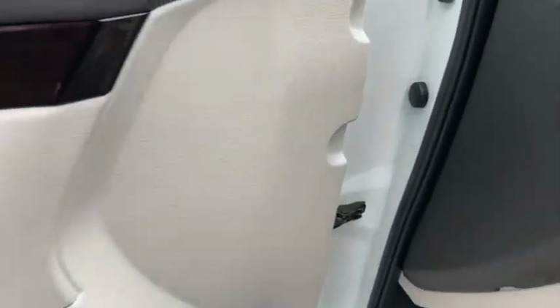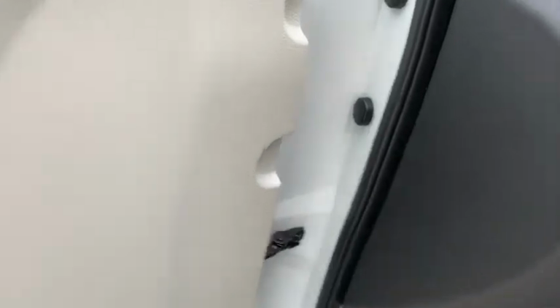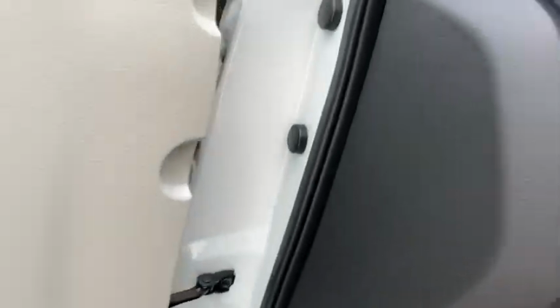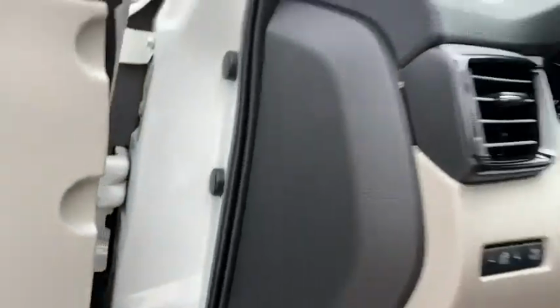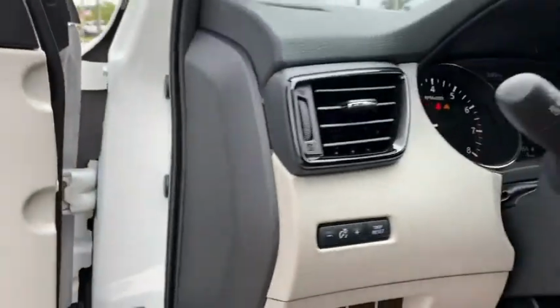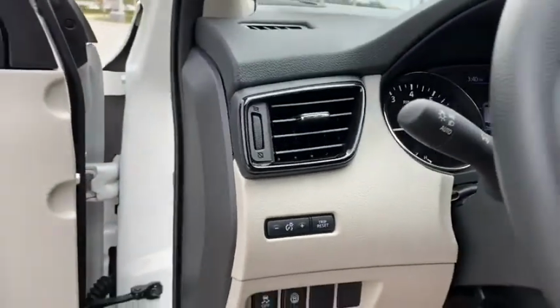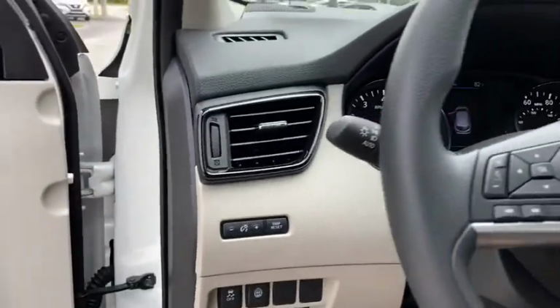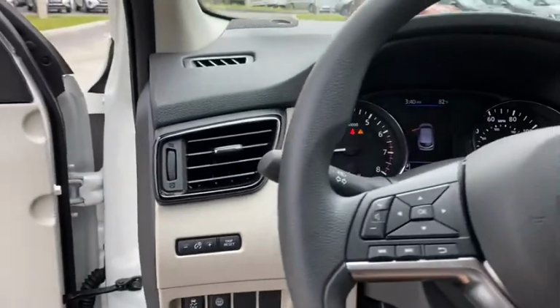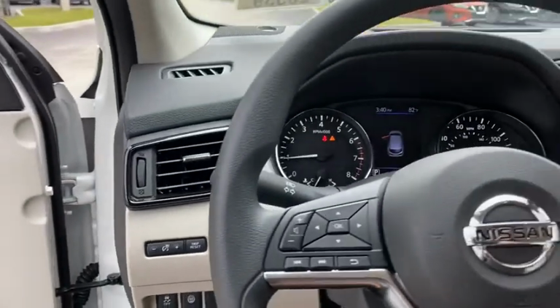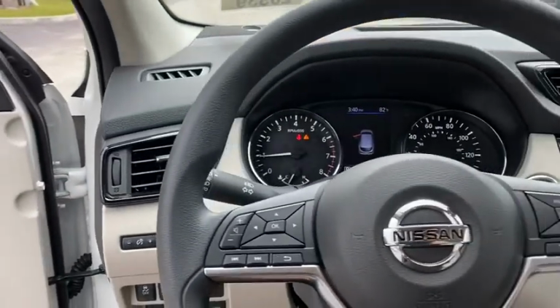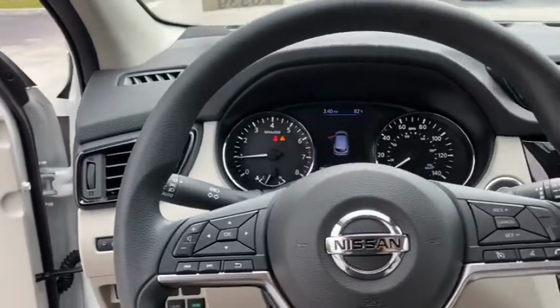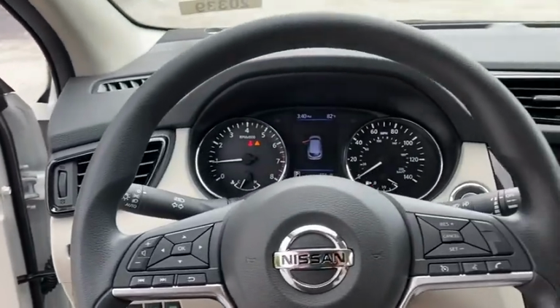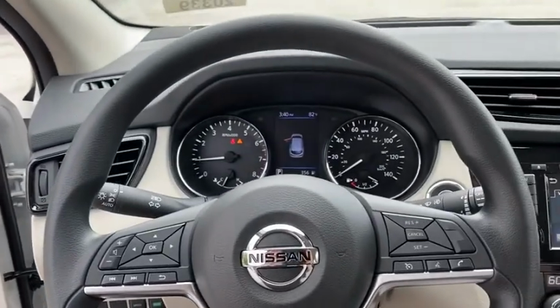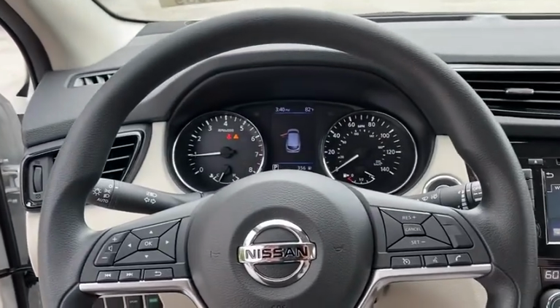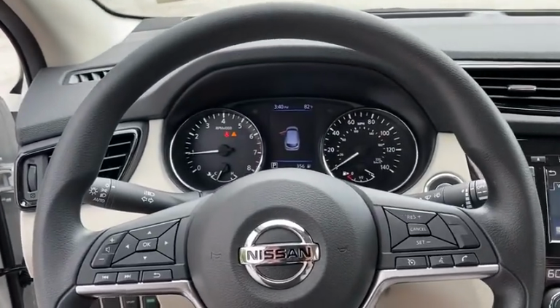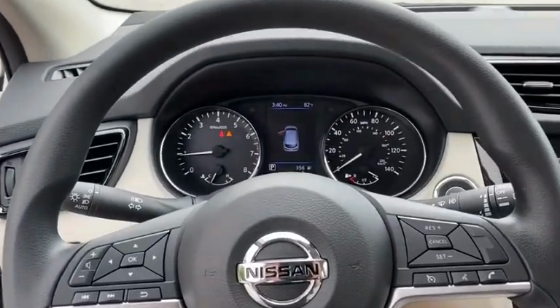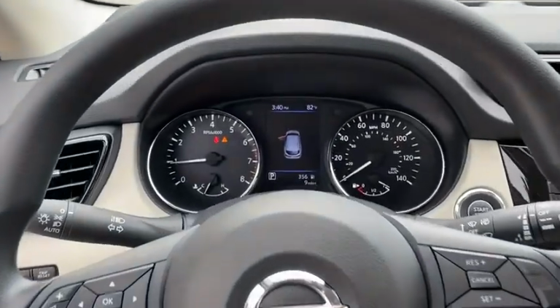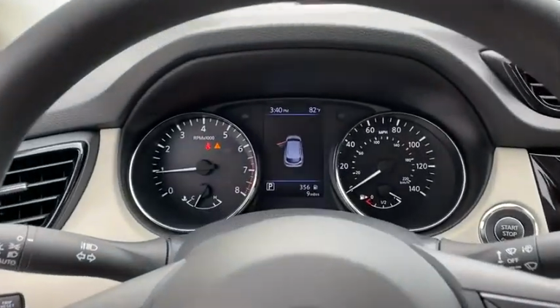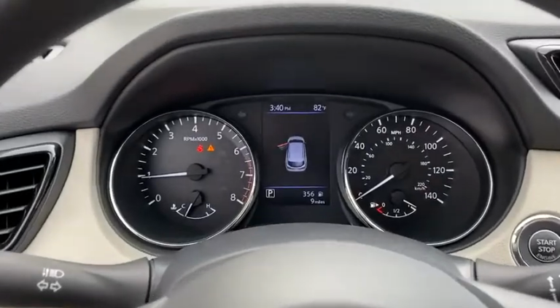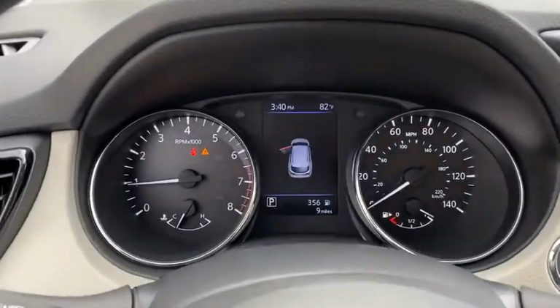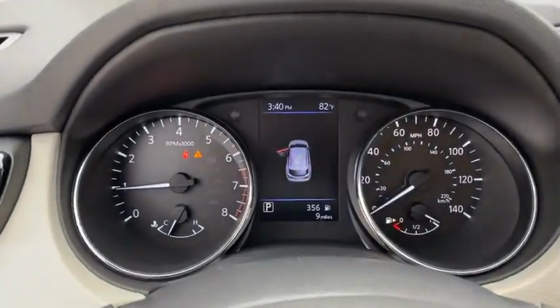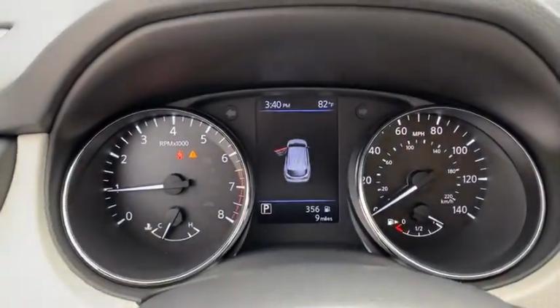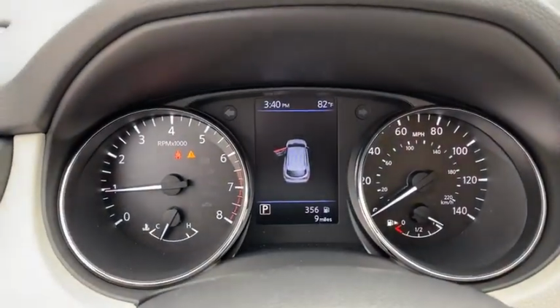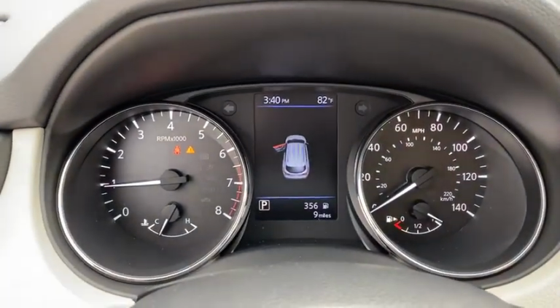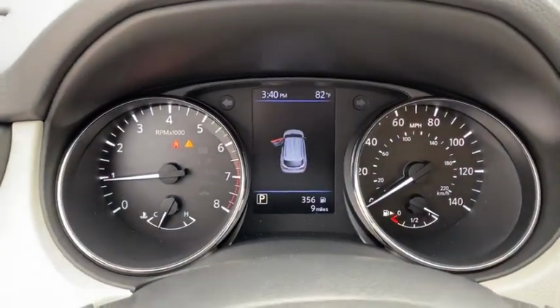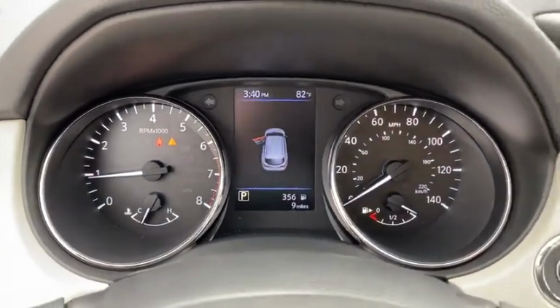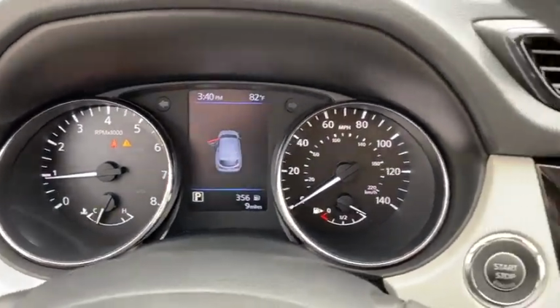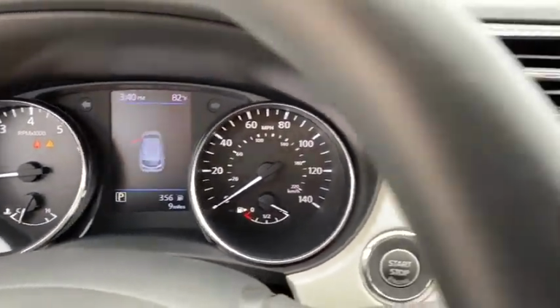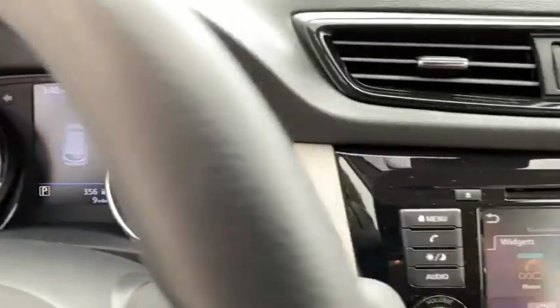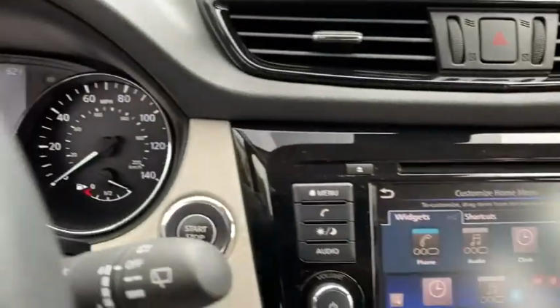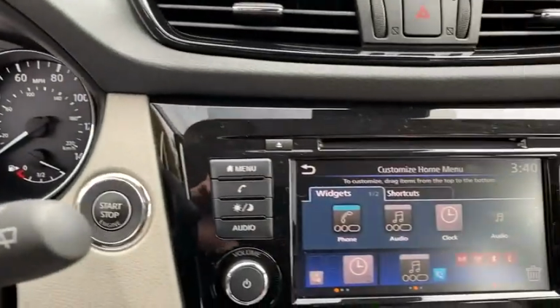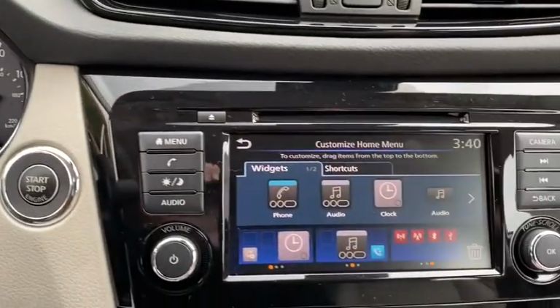Cruise control, aluminum wheels, four-wheel disc brakes, keyless start, rear defrost, AM-FM stereo radio, climate control, front-wheel drive, power windows.